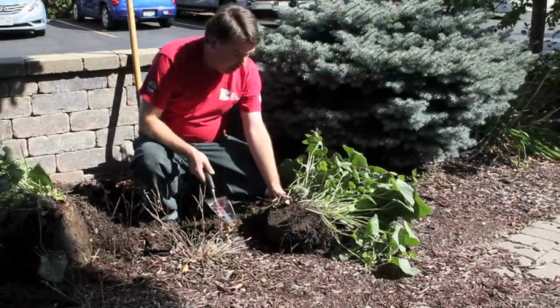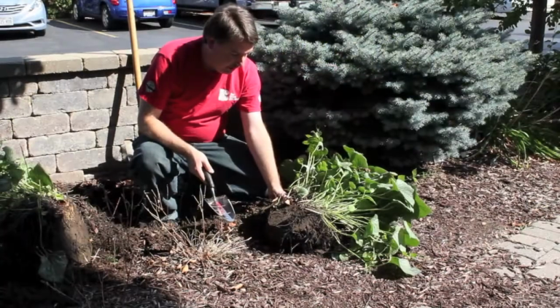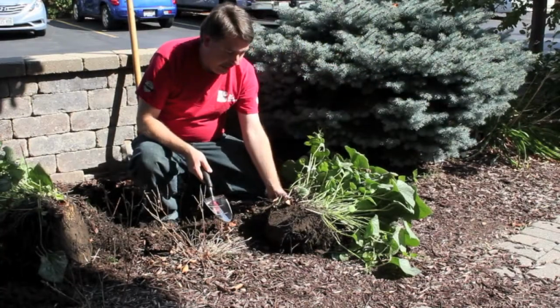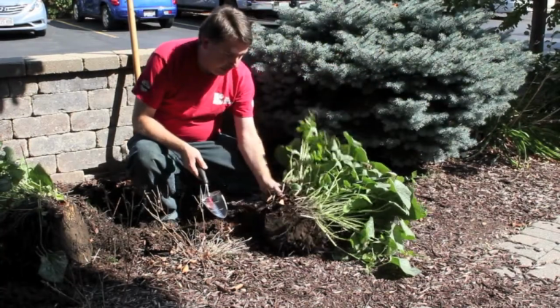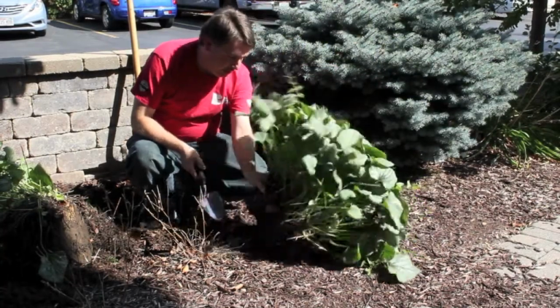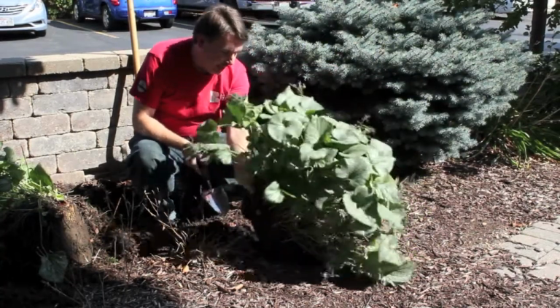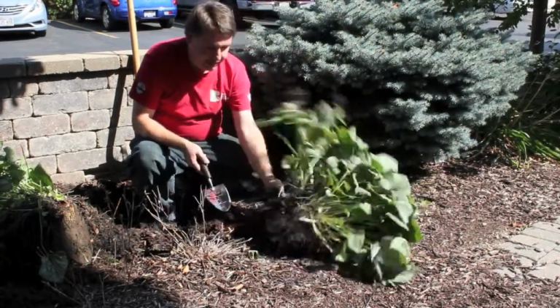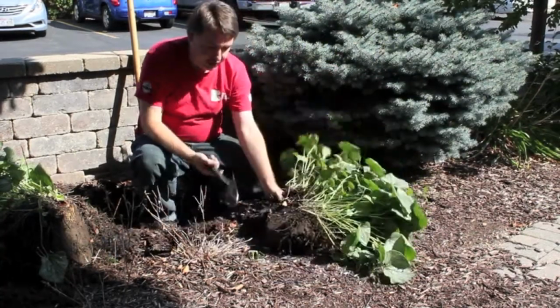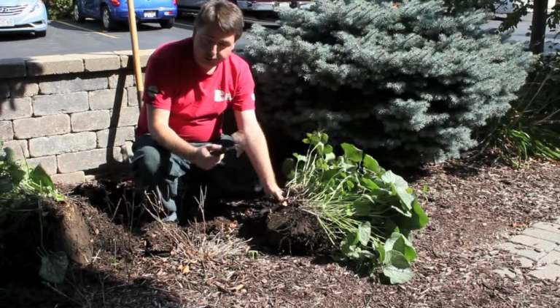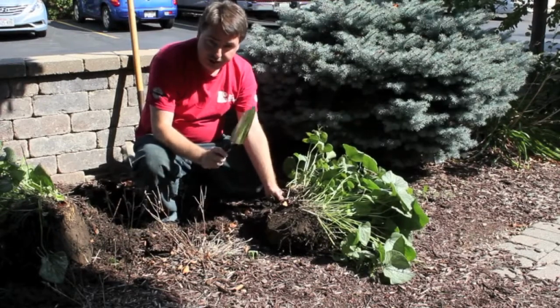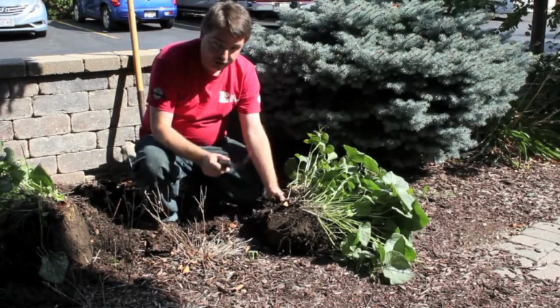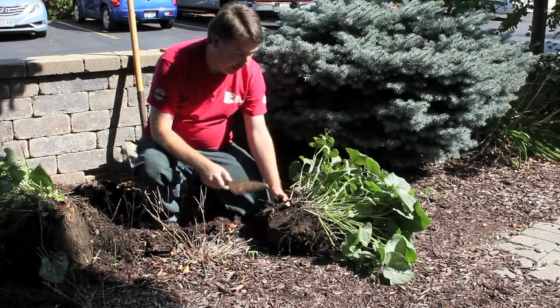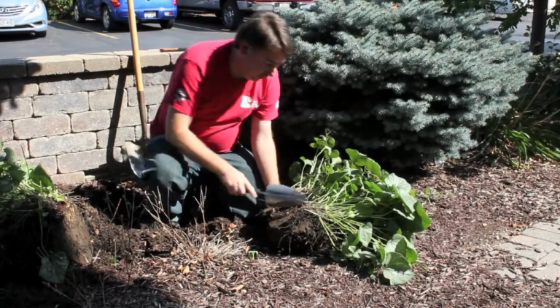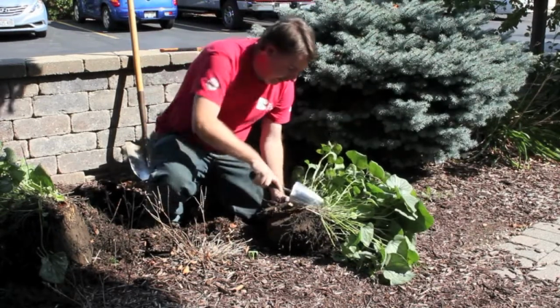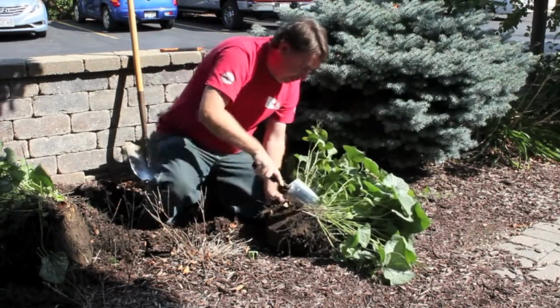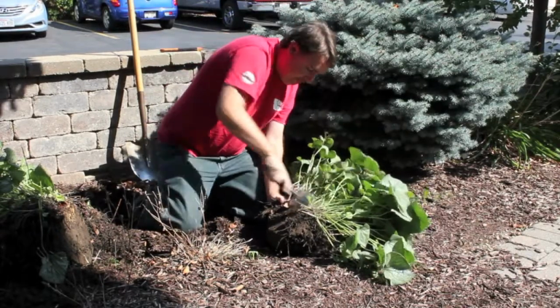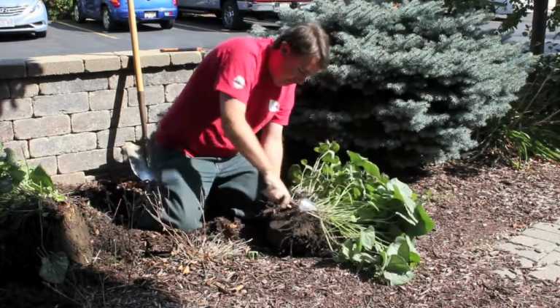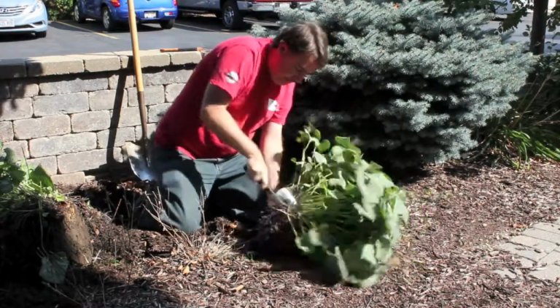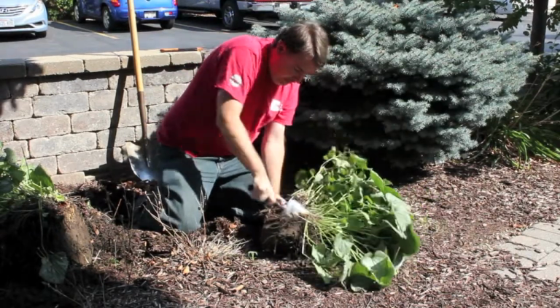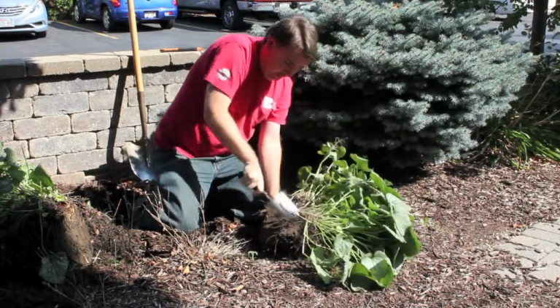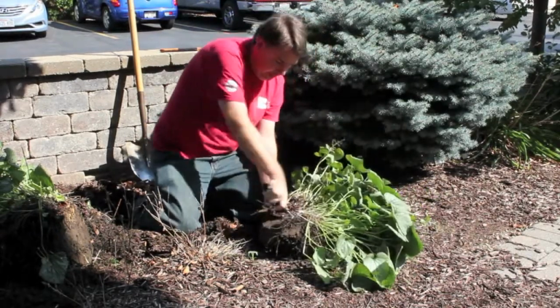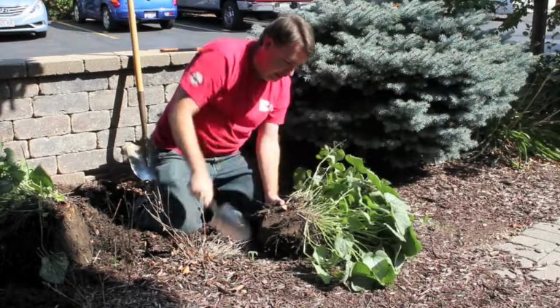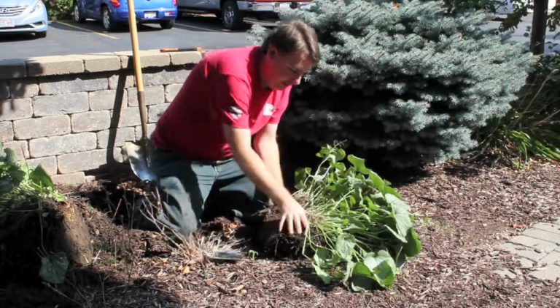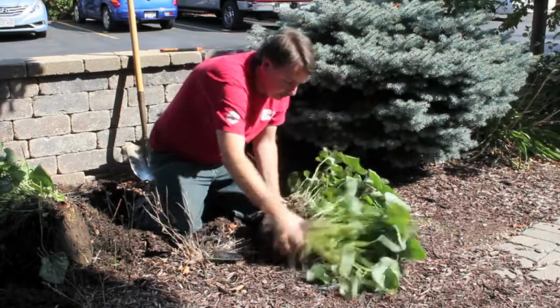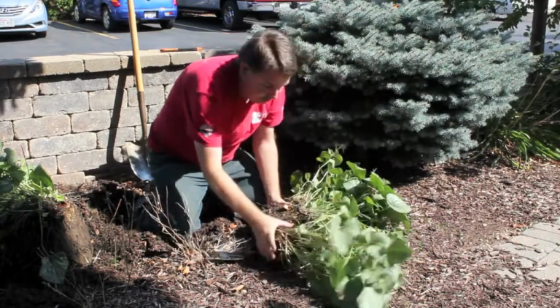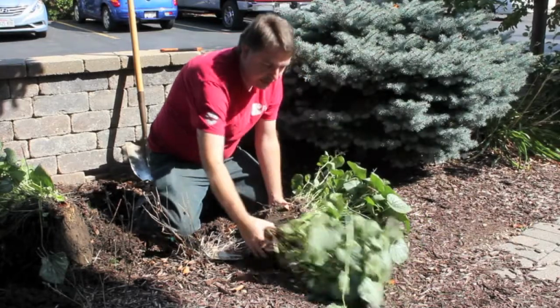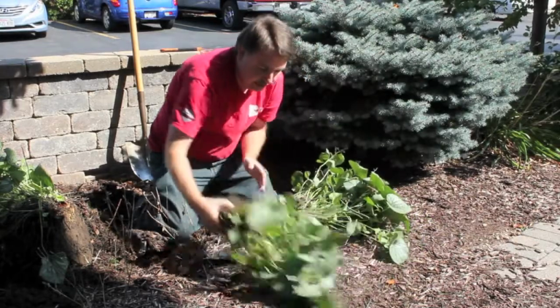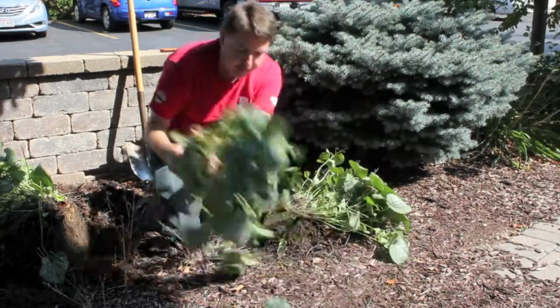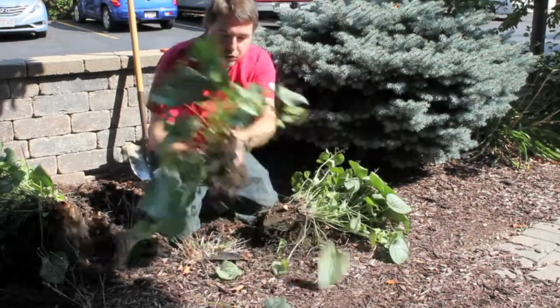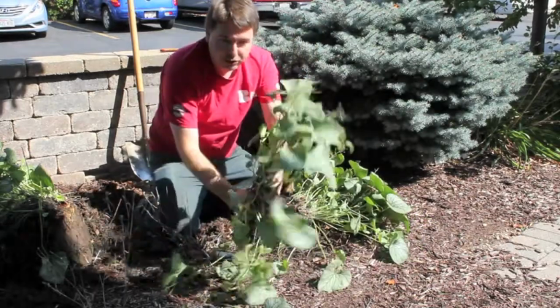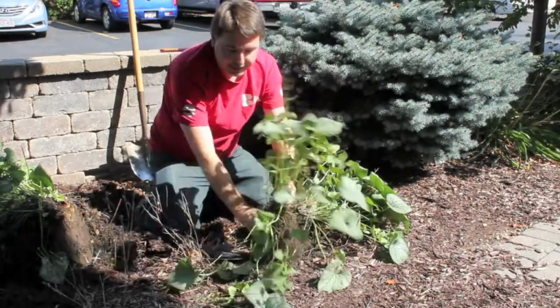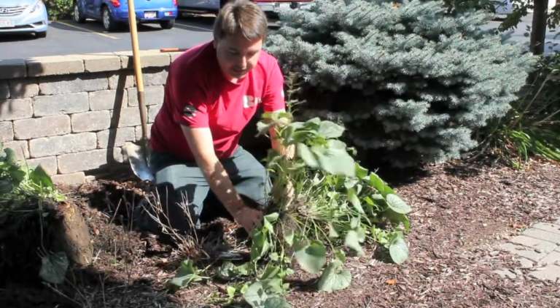To divide really large pieces like this, a shovel with a serrated edge is really helpful. It lets you take bigger chunks and break them into a manageable sized piece.